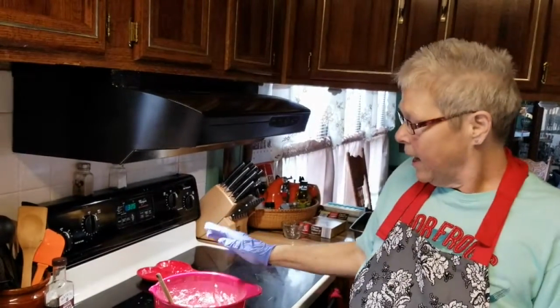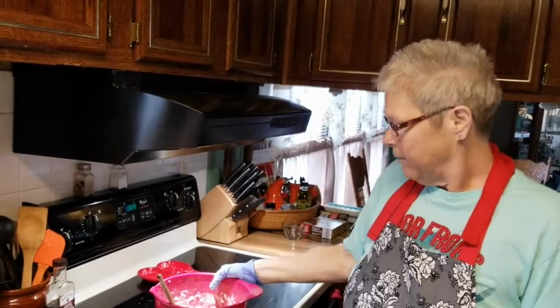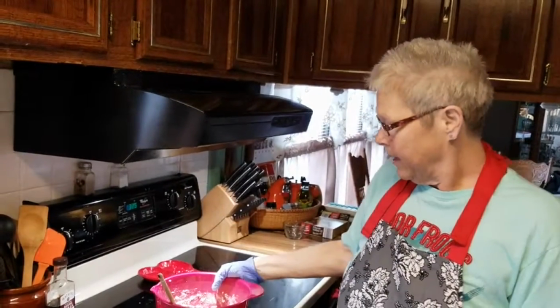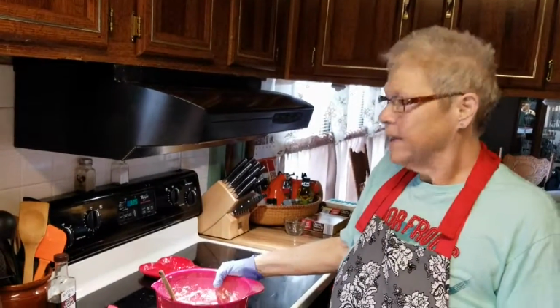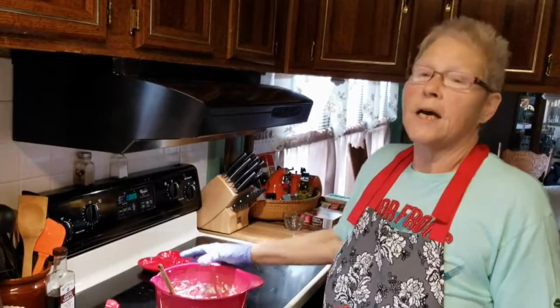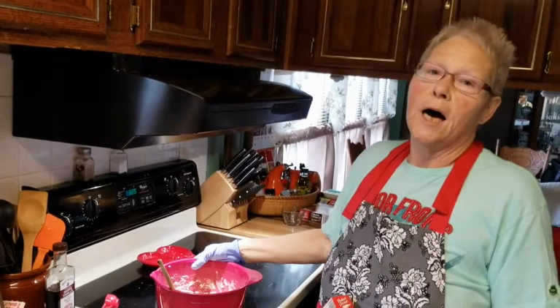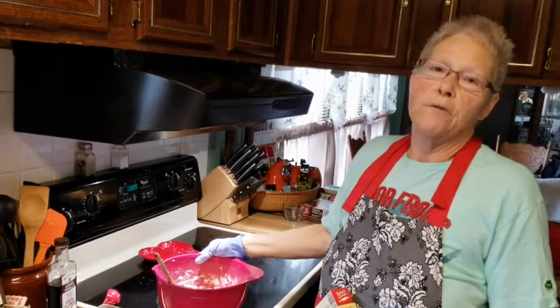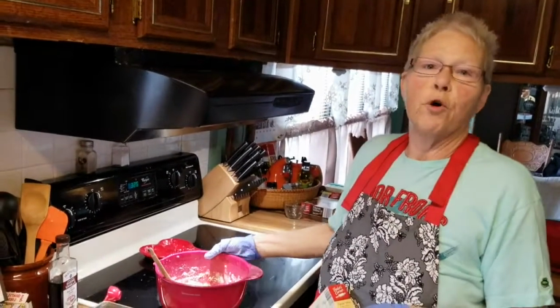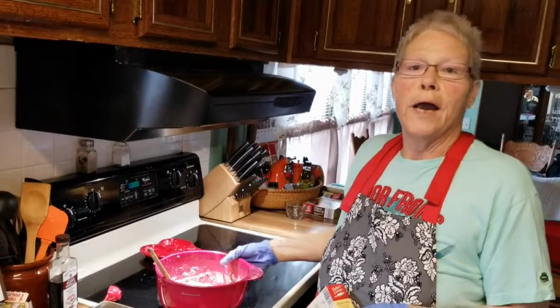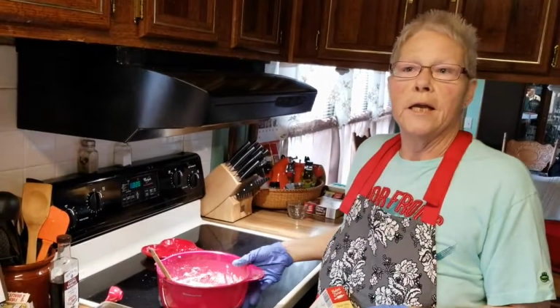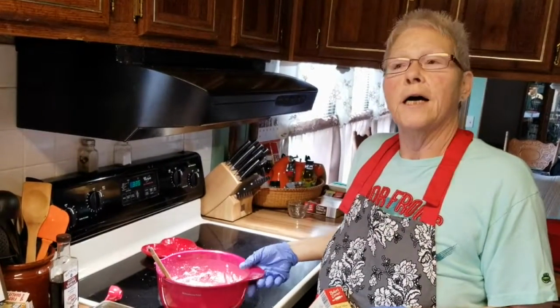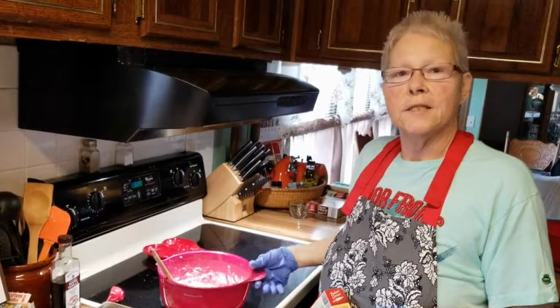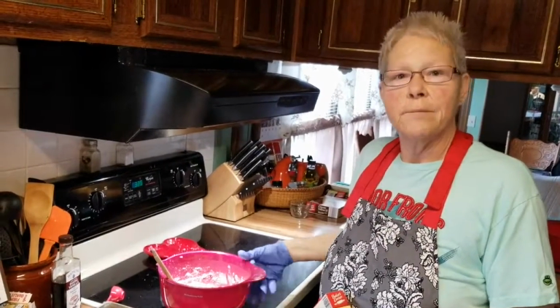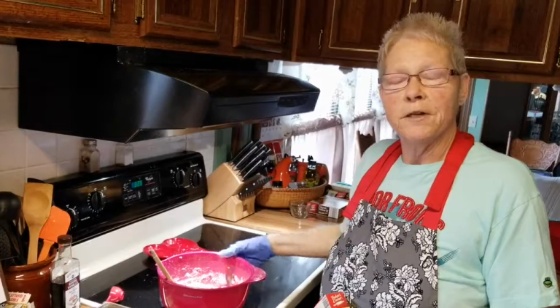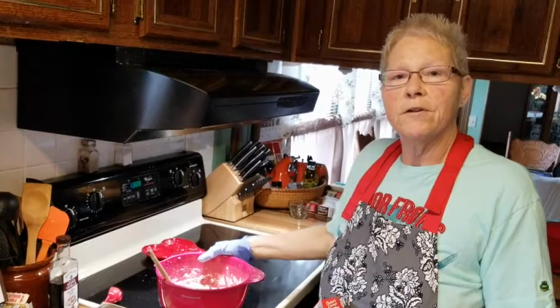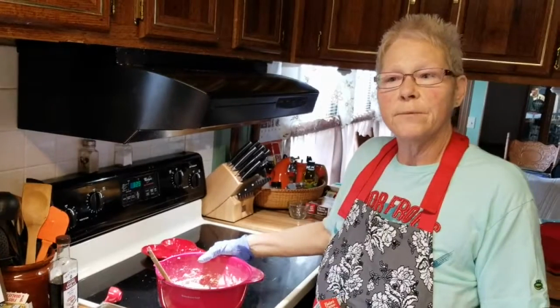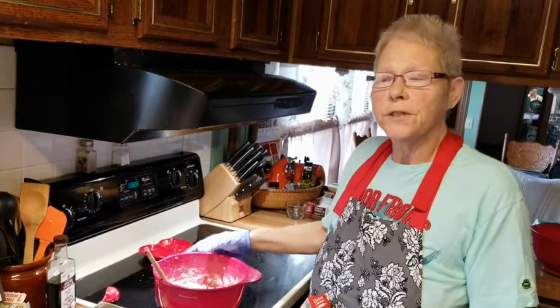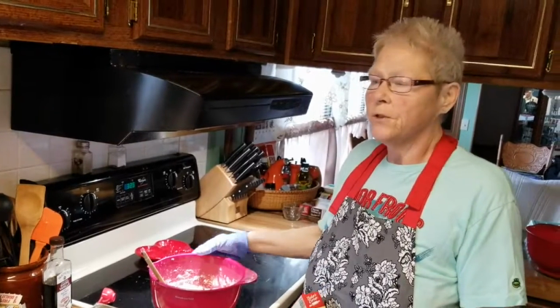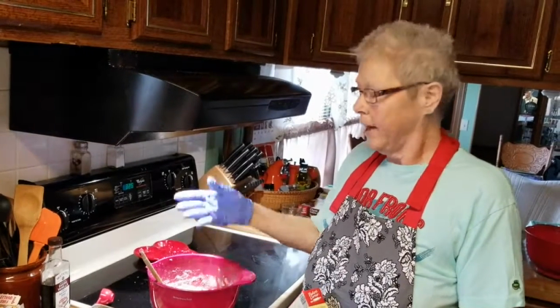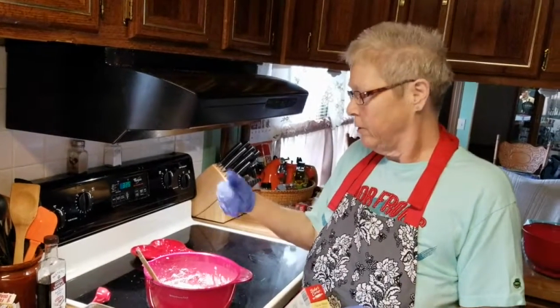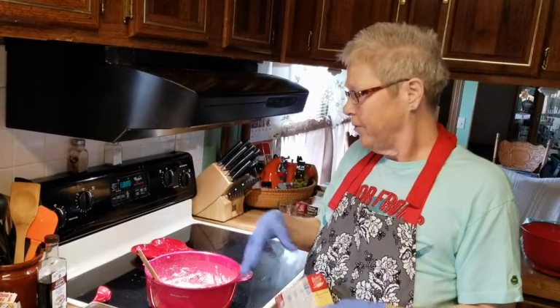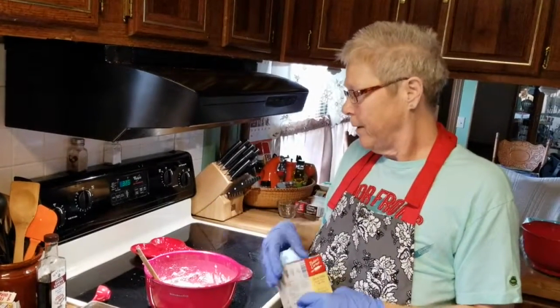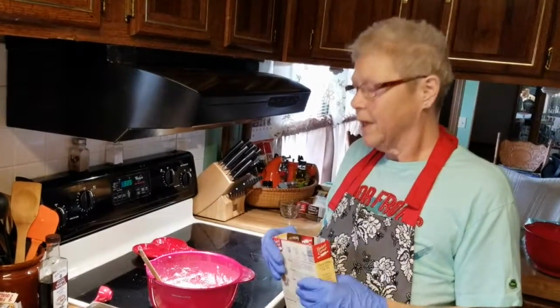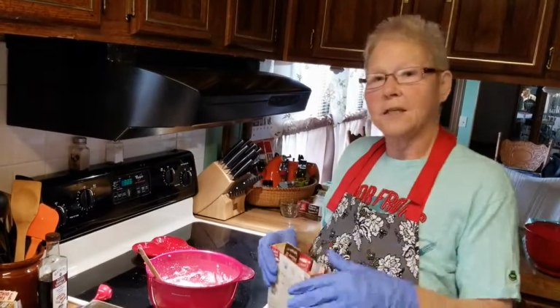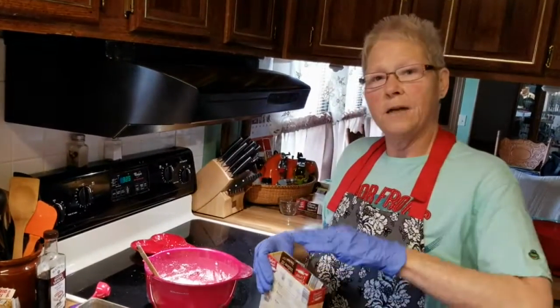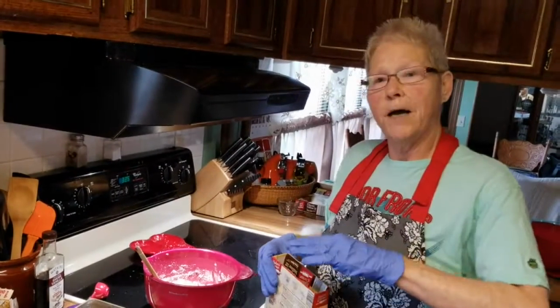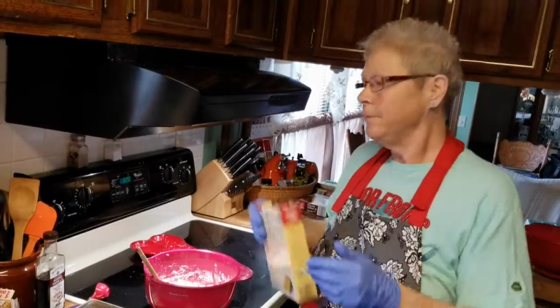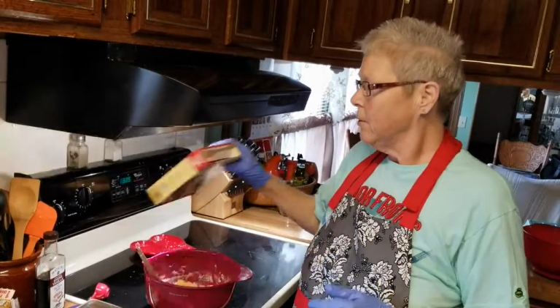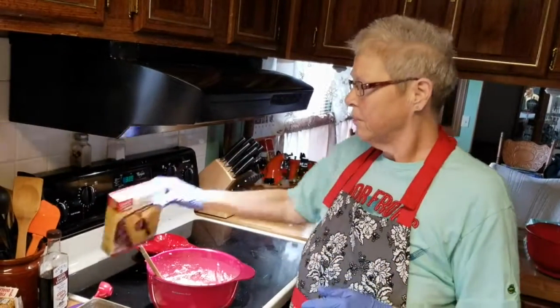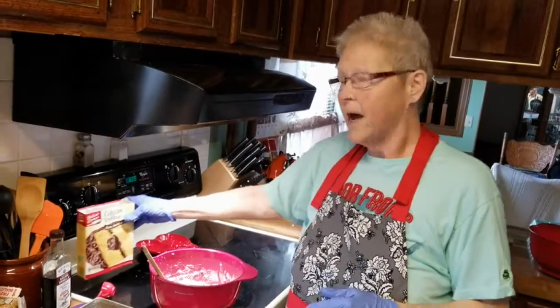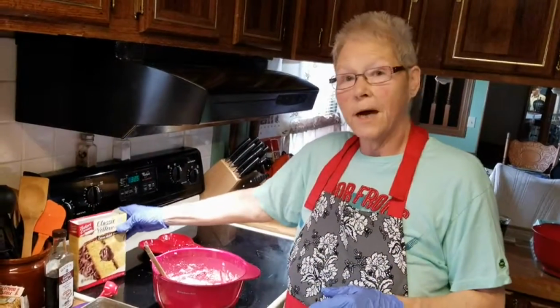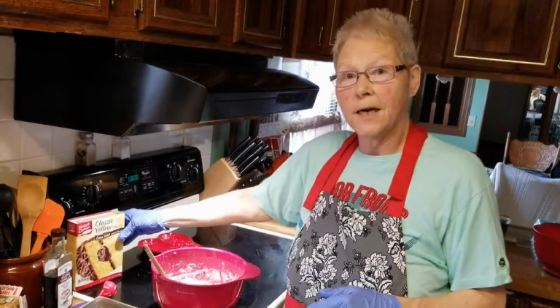I'm making this for a sustainability fair that I'm going to, and we'll cut them. It's a cake bottom with a pecan pie top.